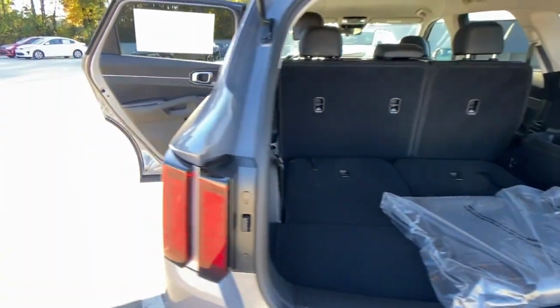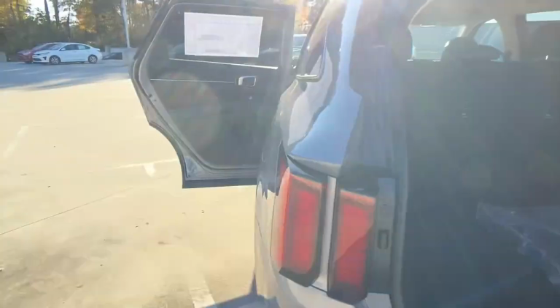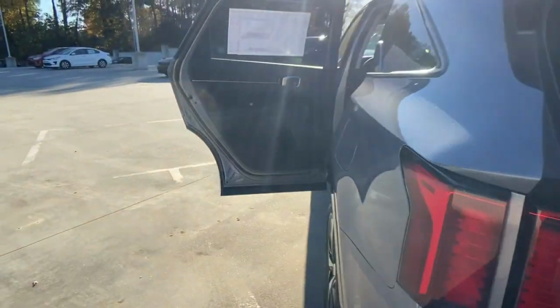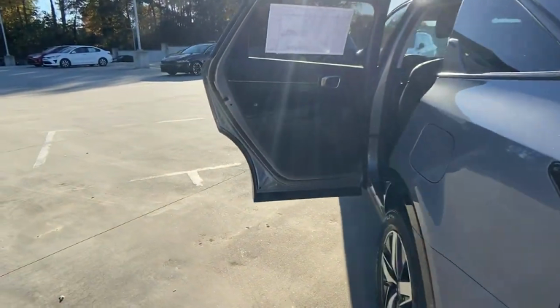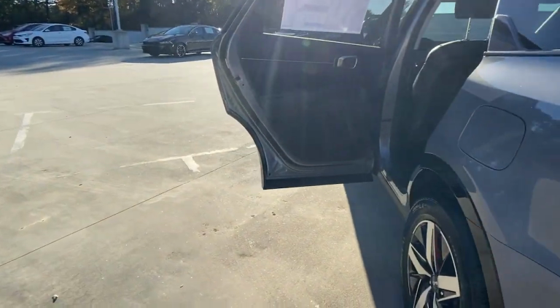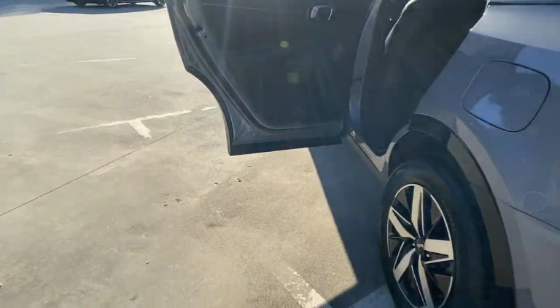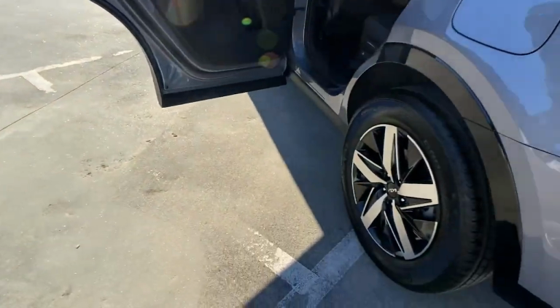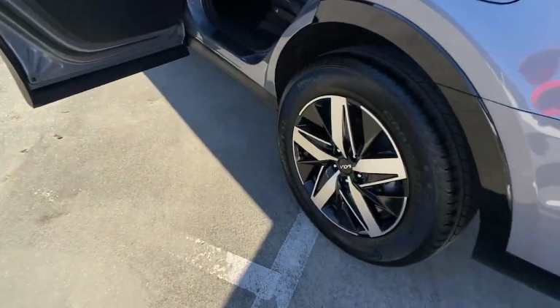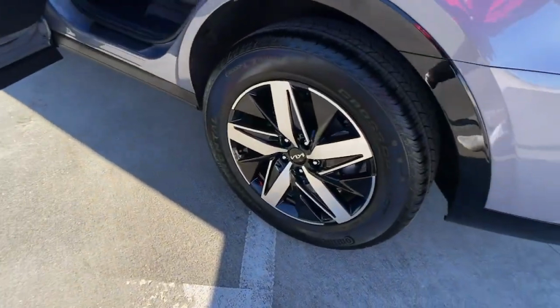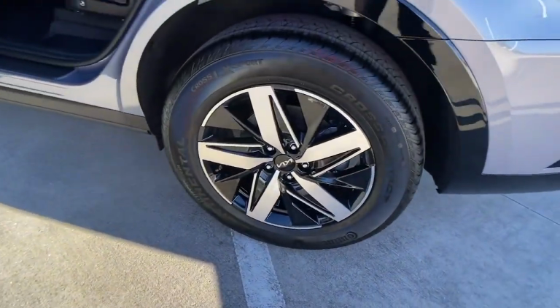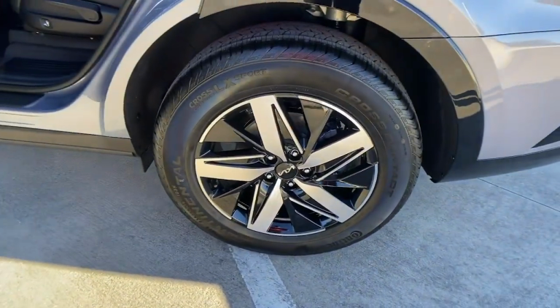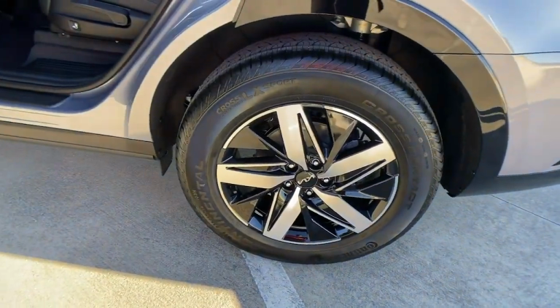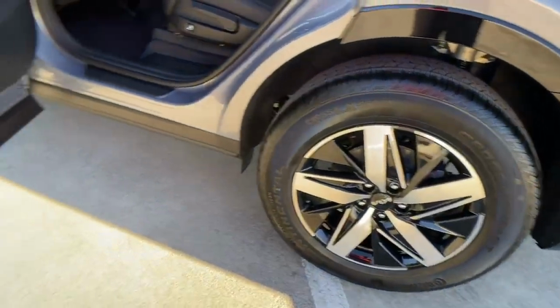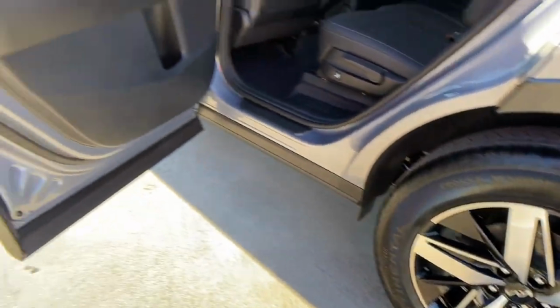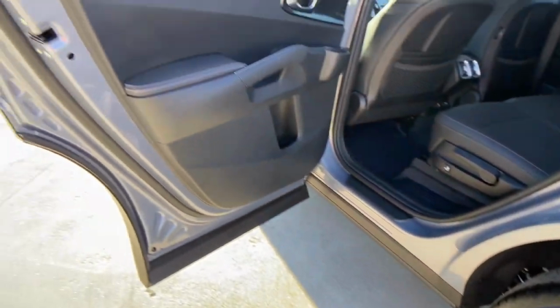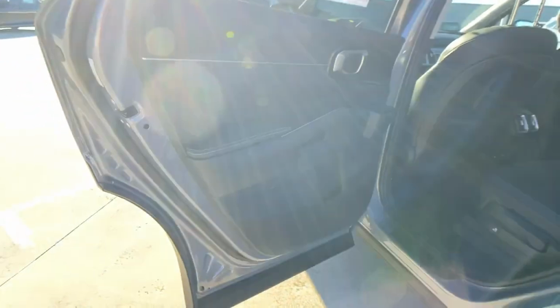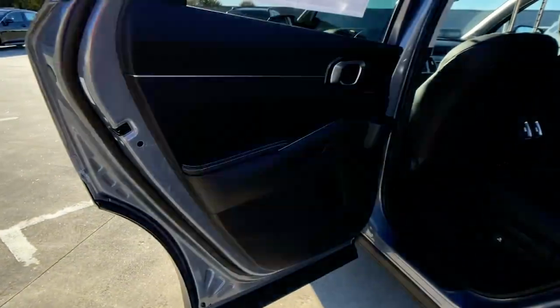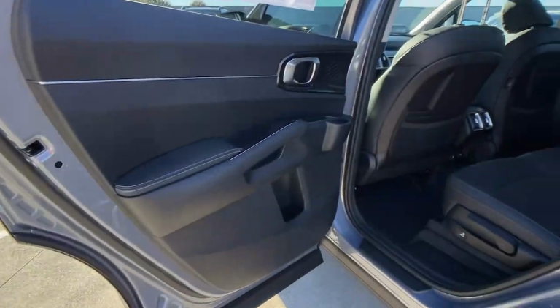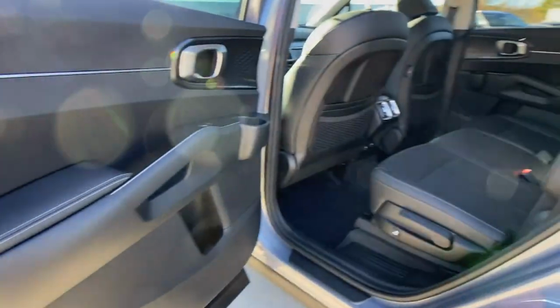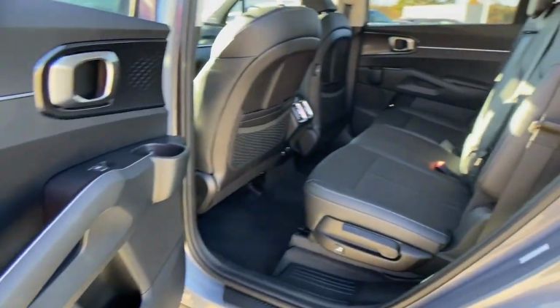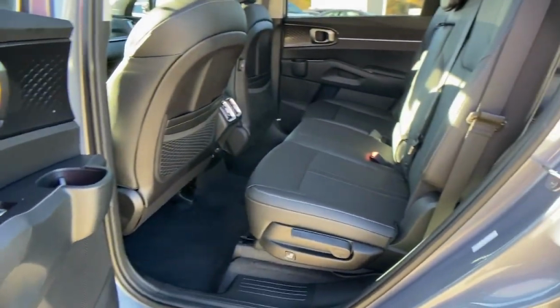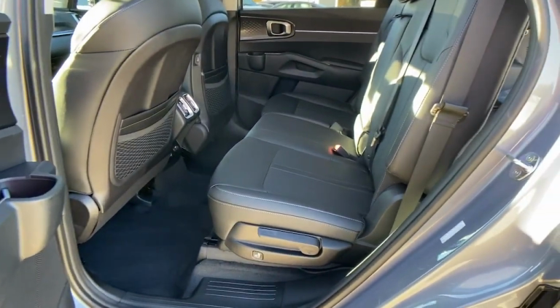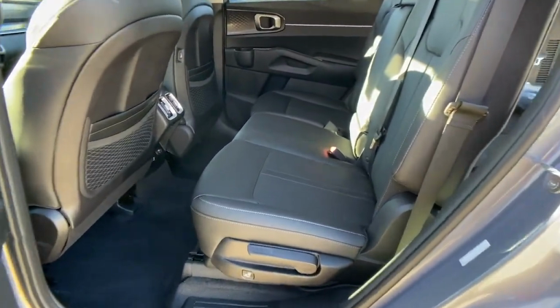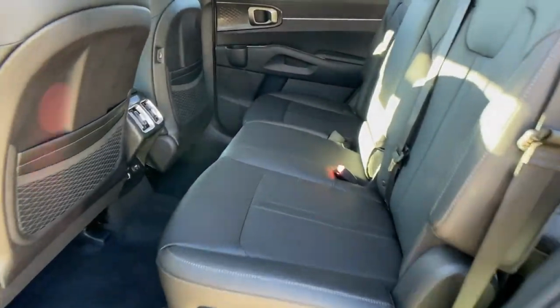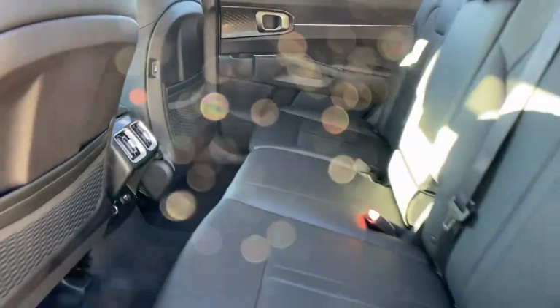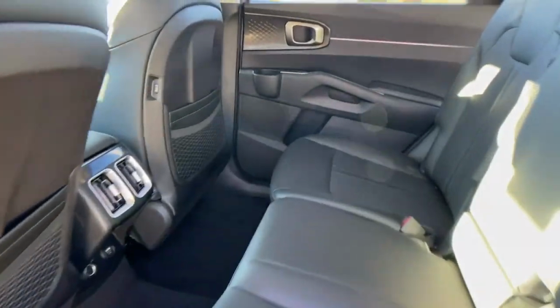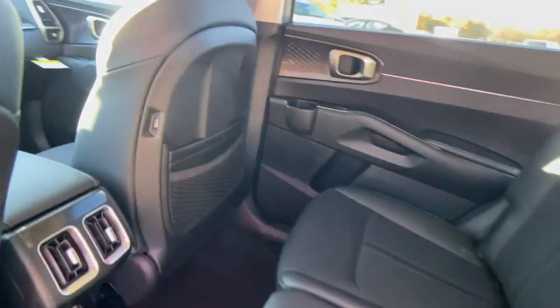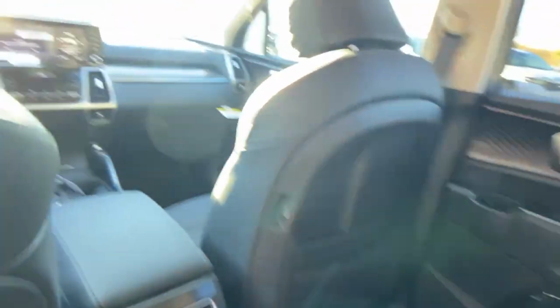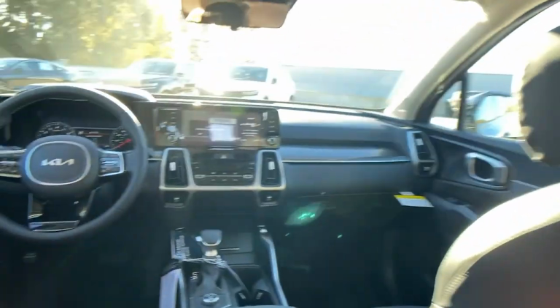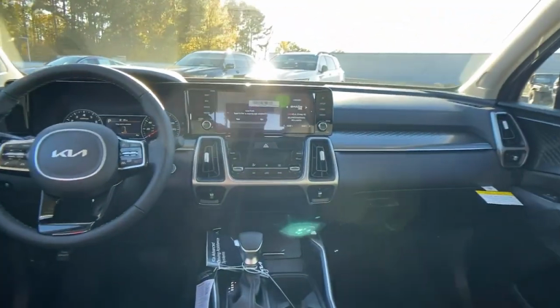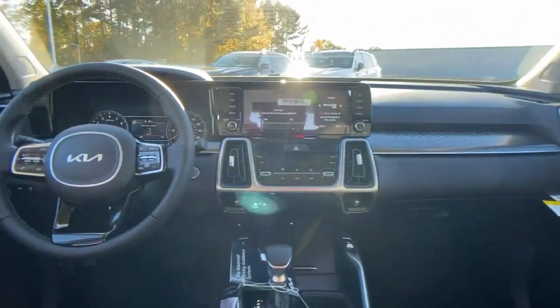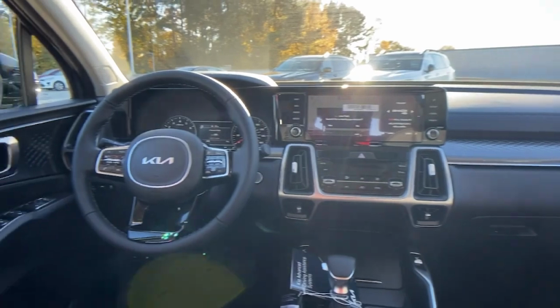The following are some of this vehicle's highlighted options: backup camera, leather steering wheel, floor mats, trip computer, engine immobilizer.